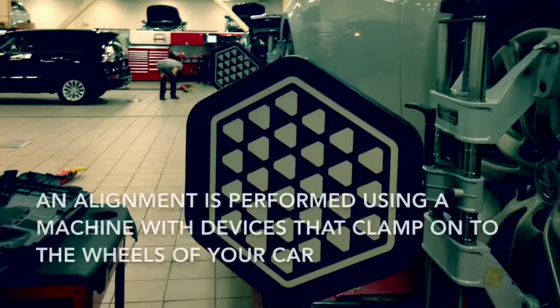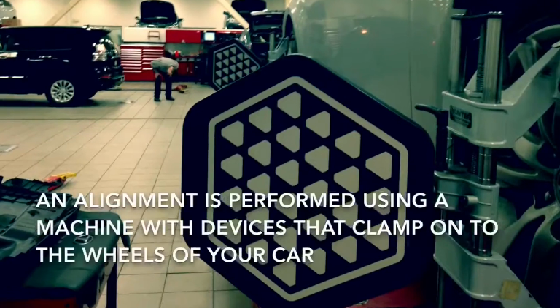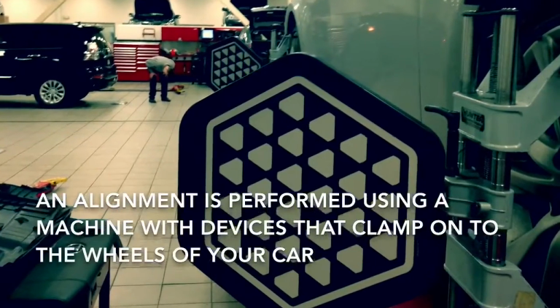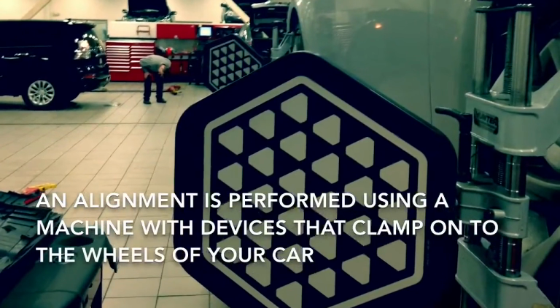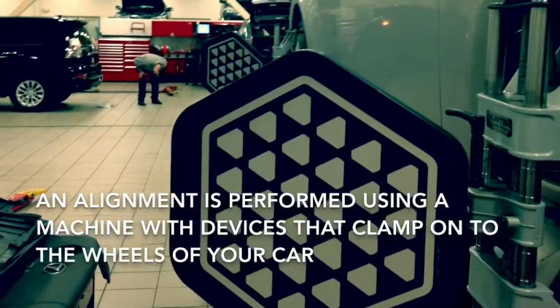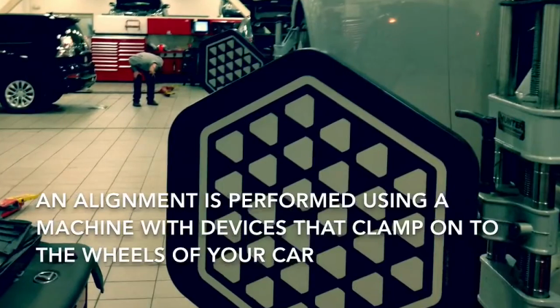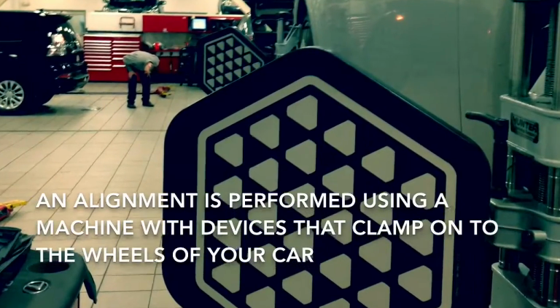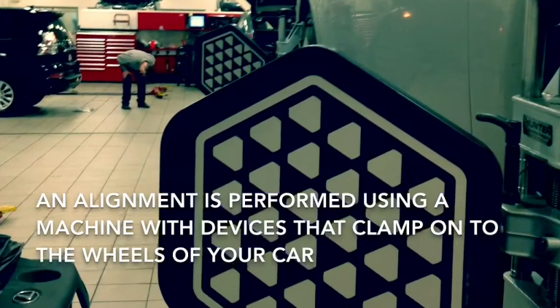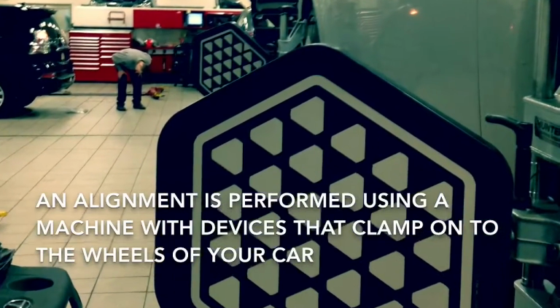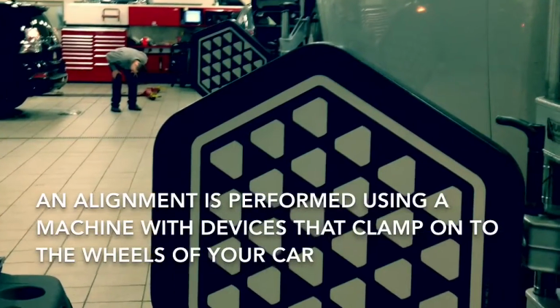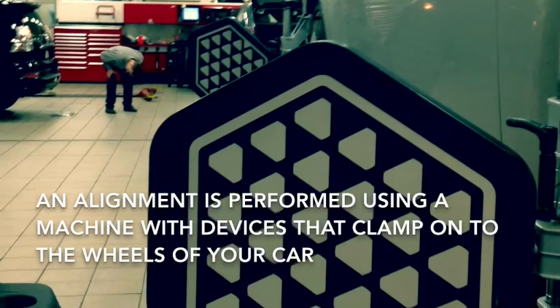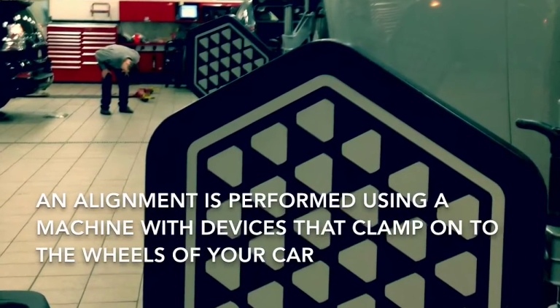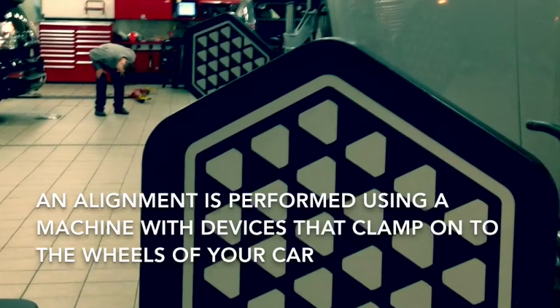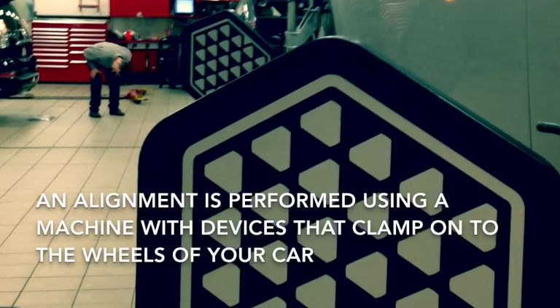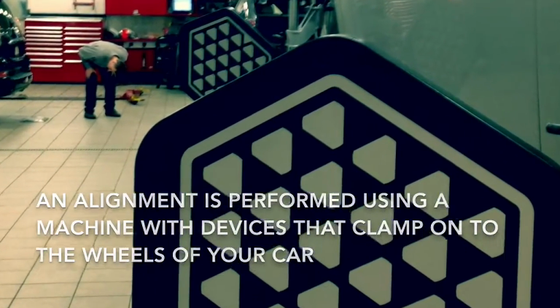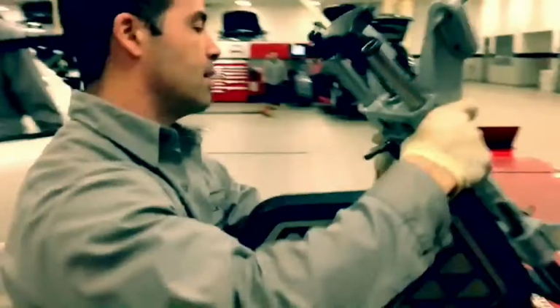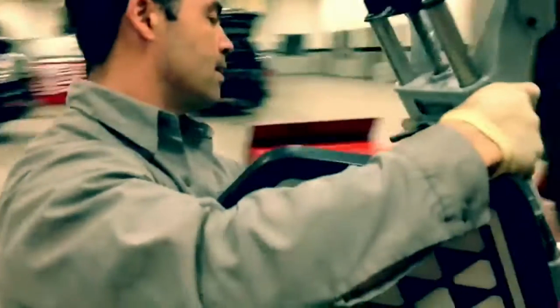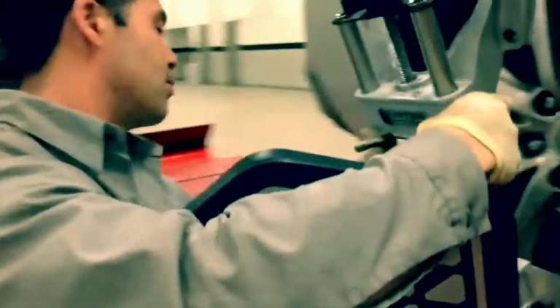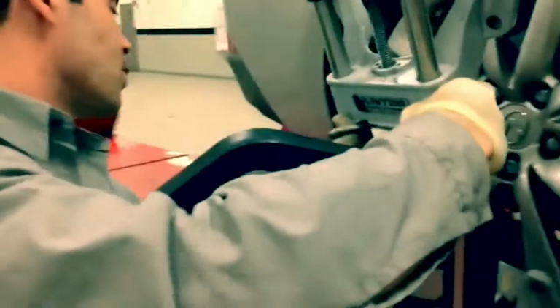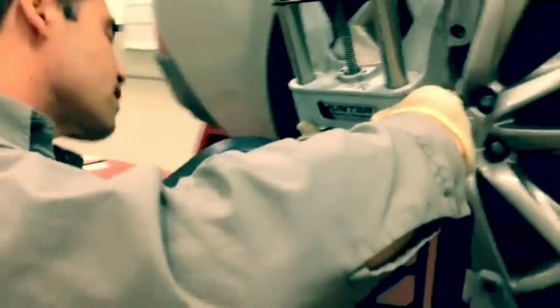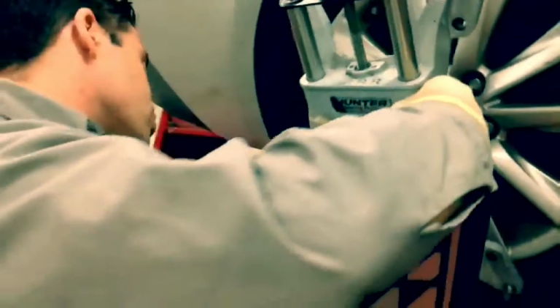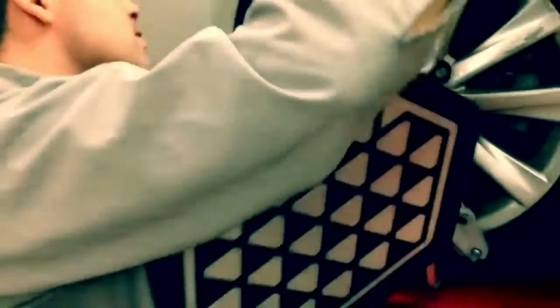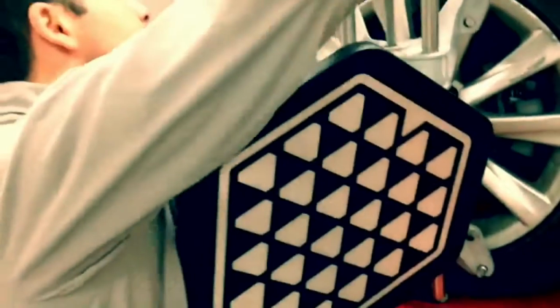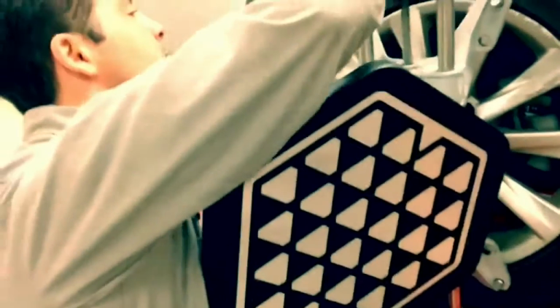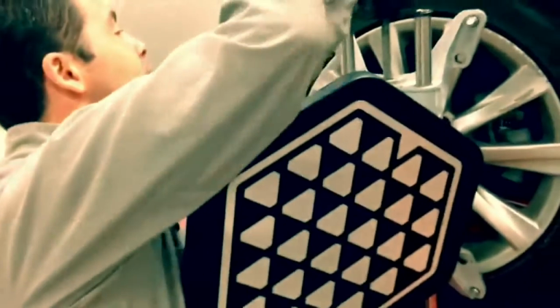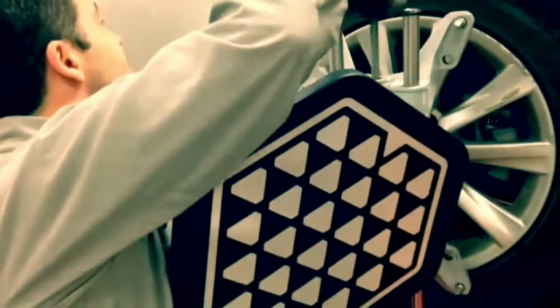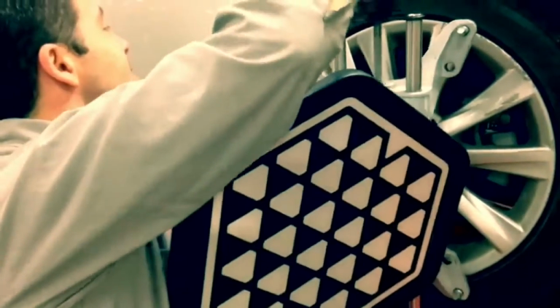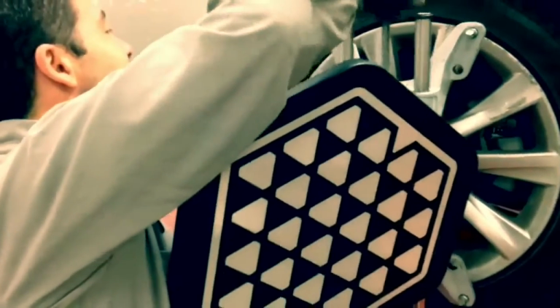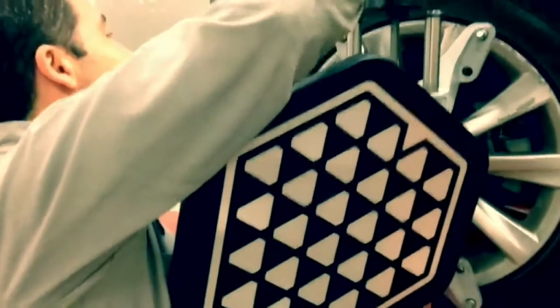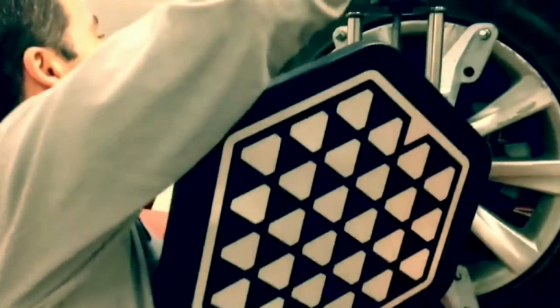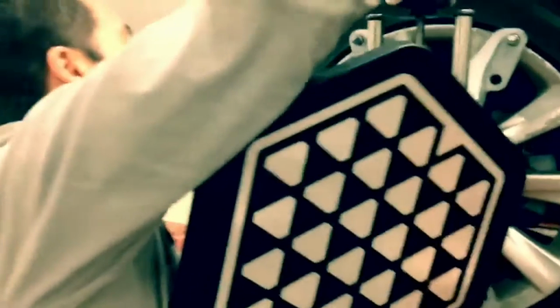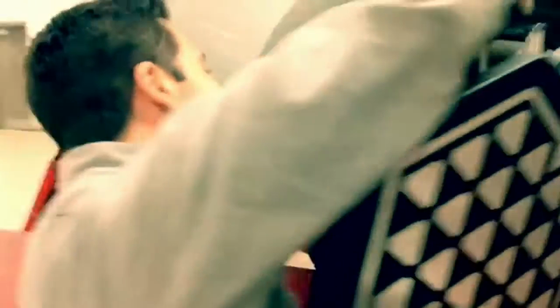An alignment is performed using a machine with devices that clamp onto the wheels of your car. These clamped devices send information to a nearby computer.